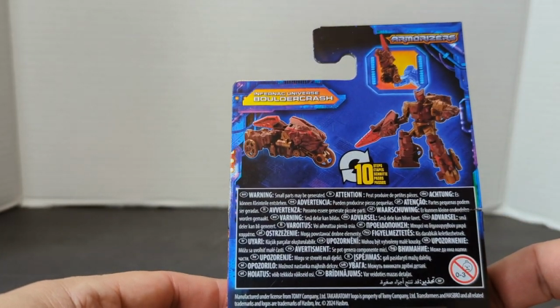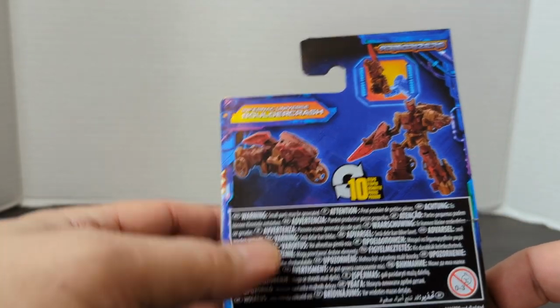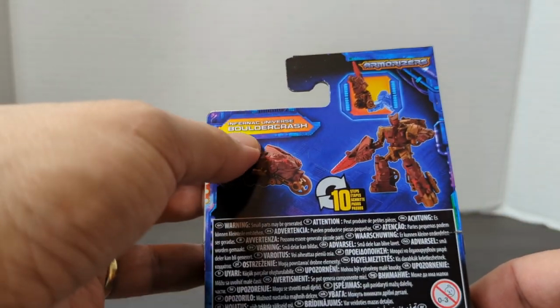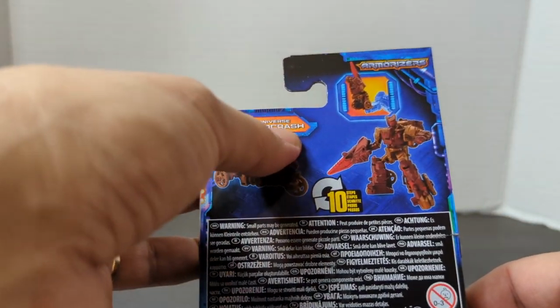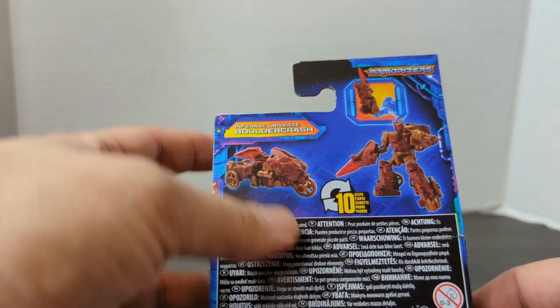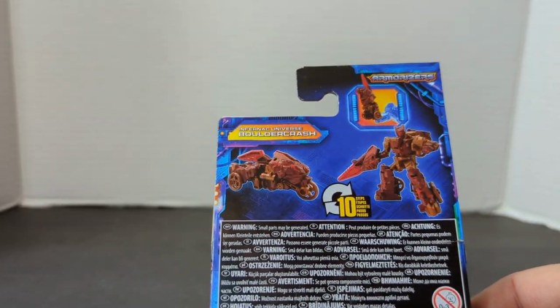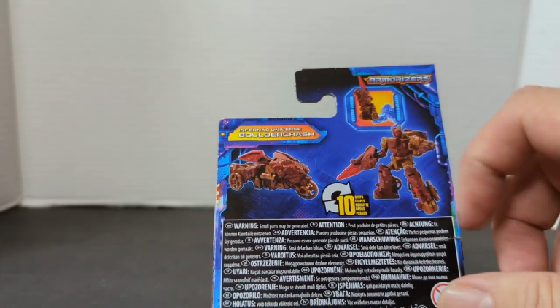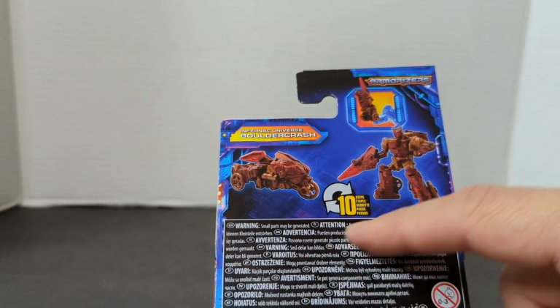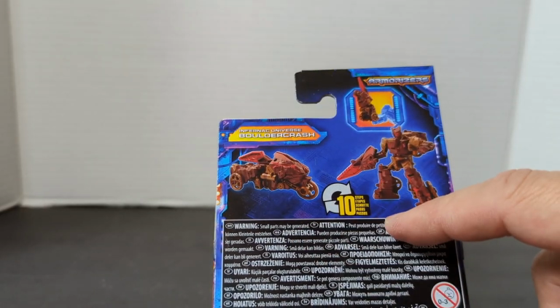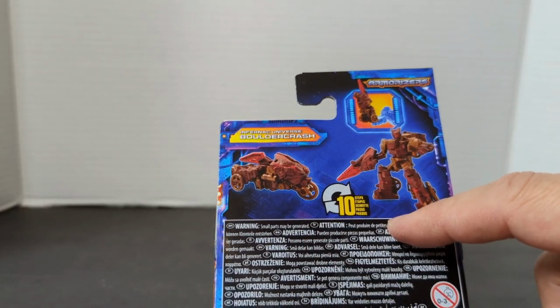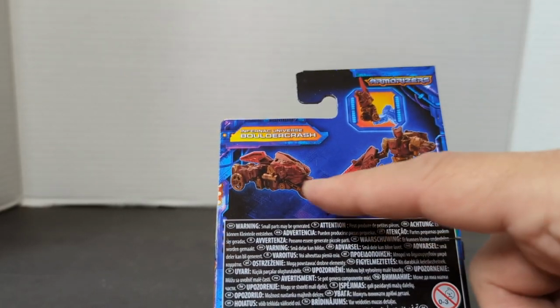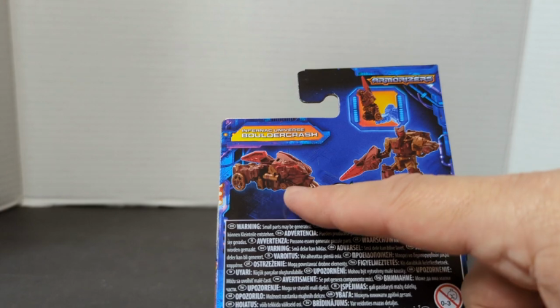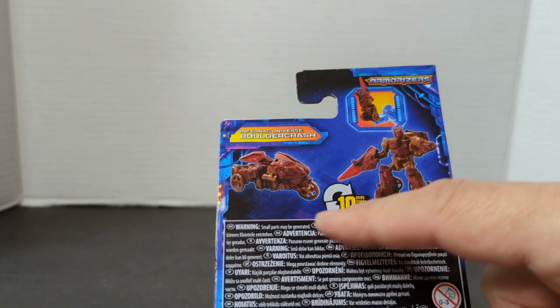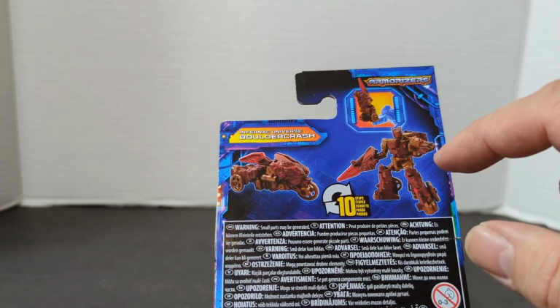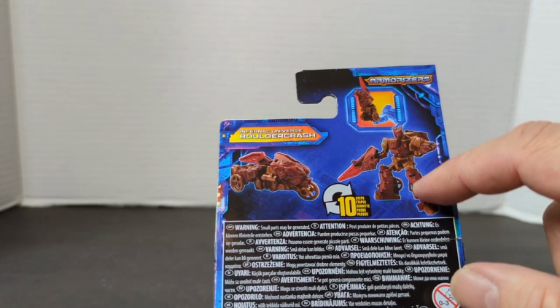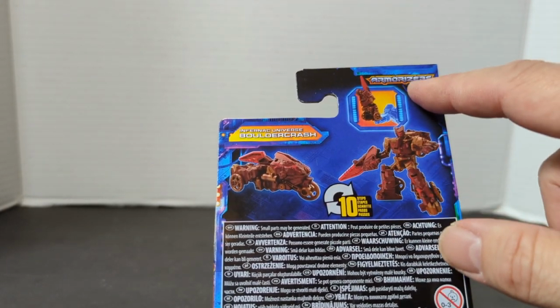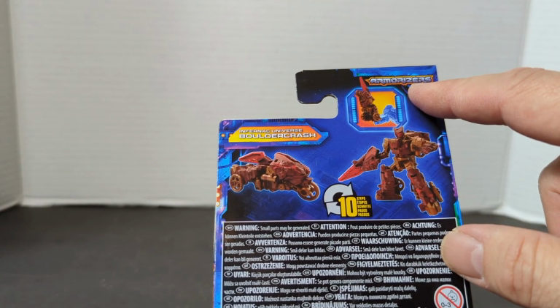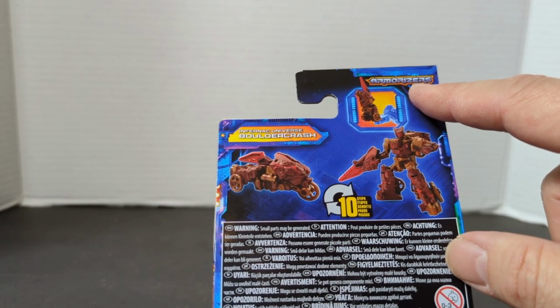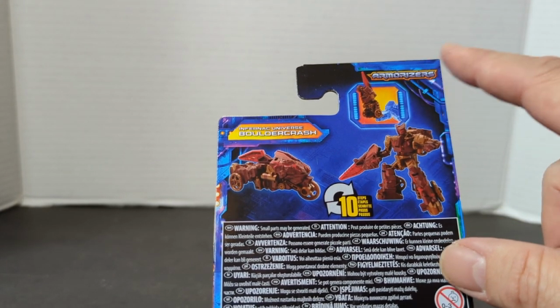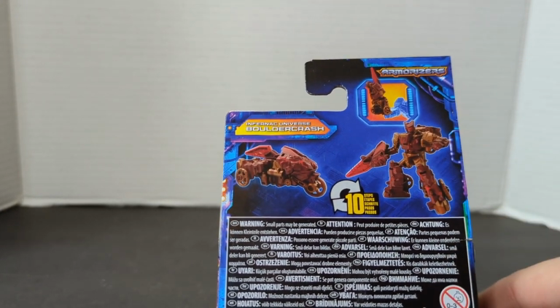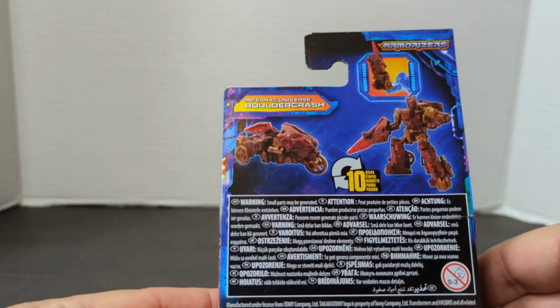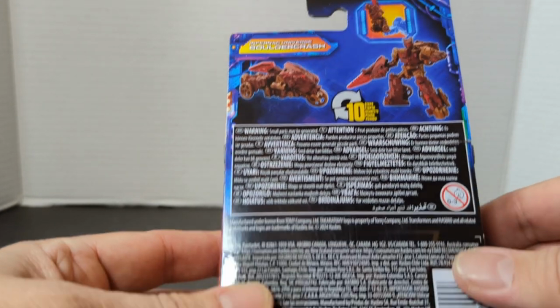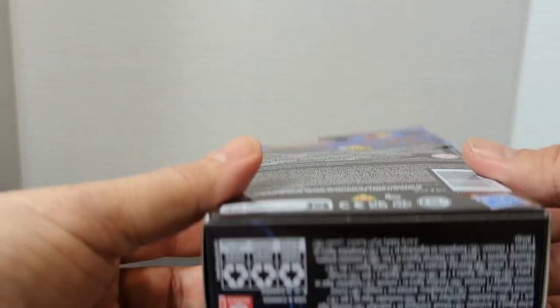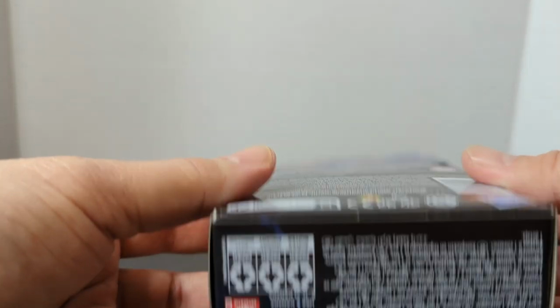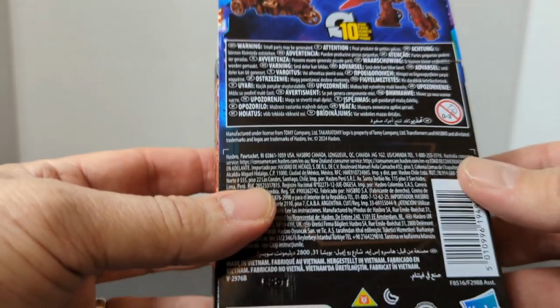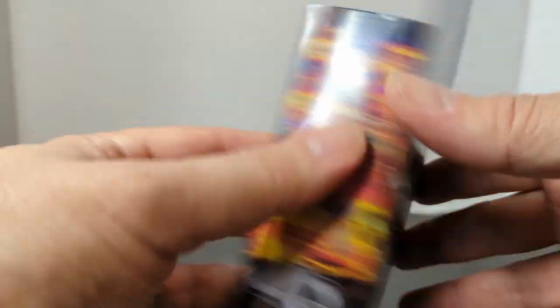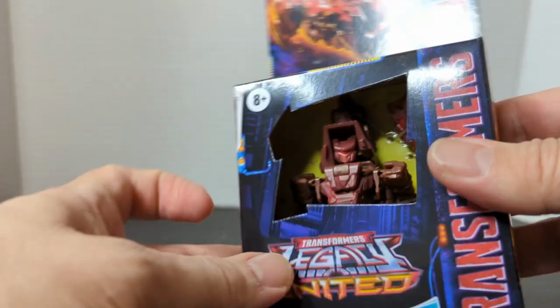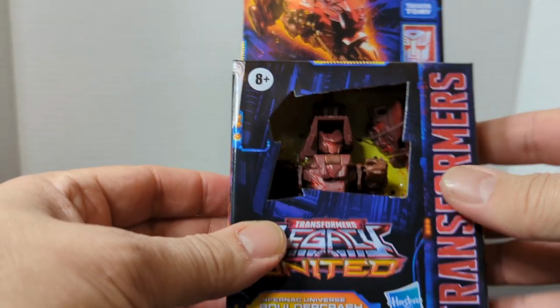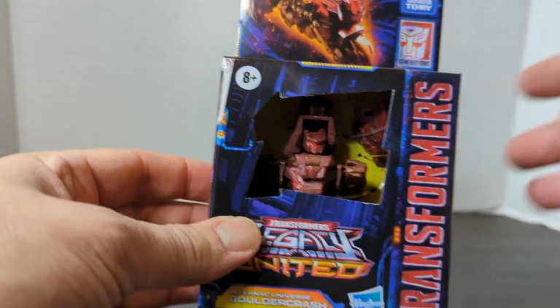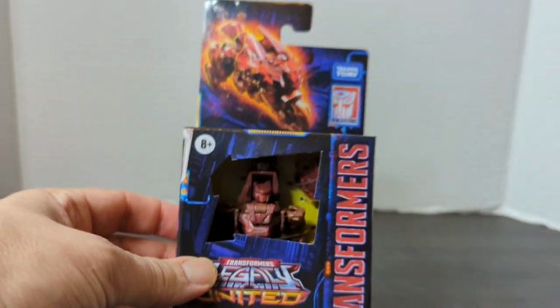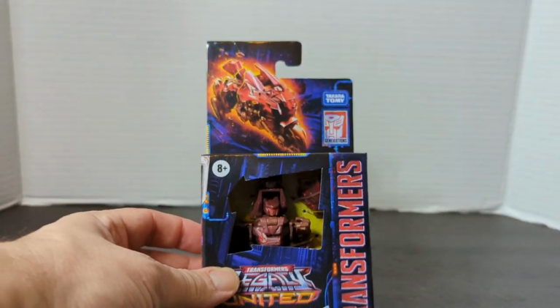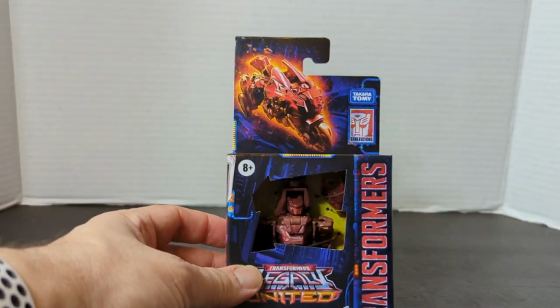It is Infernac Universe Boulder Crash — 10 steps from trike to robot — and he's an armorizer. Let's get this guy open and see how cool he is.